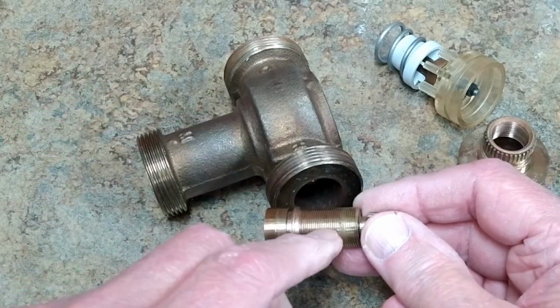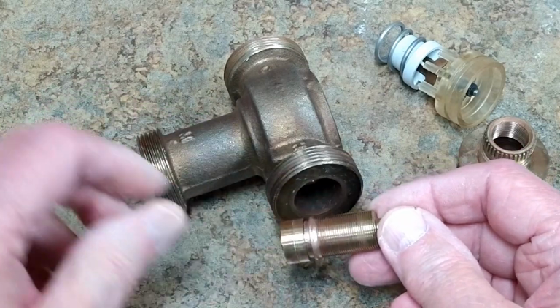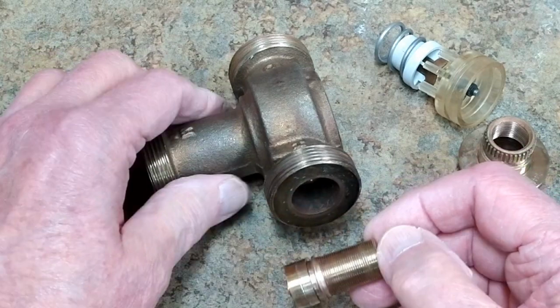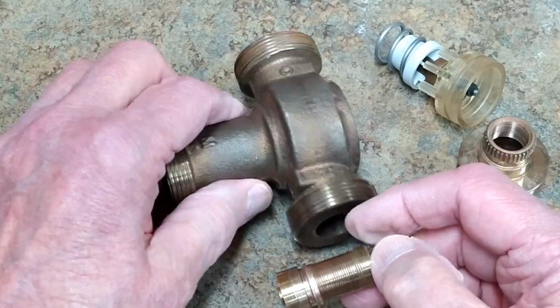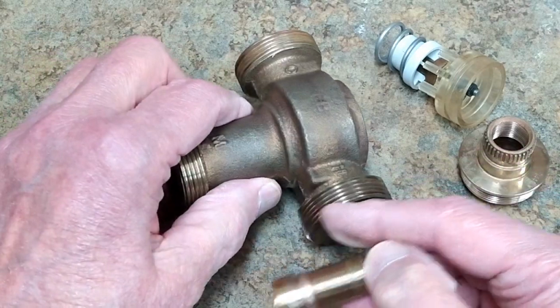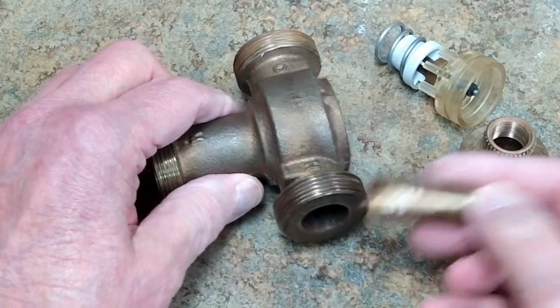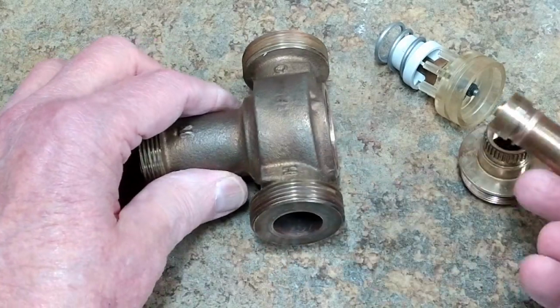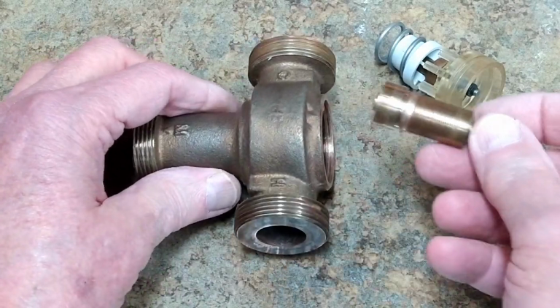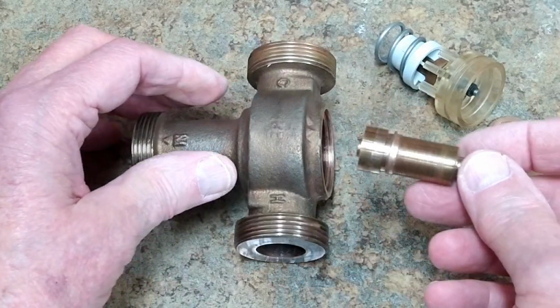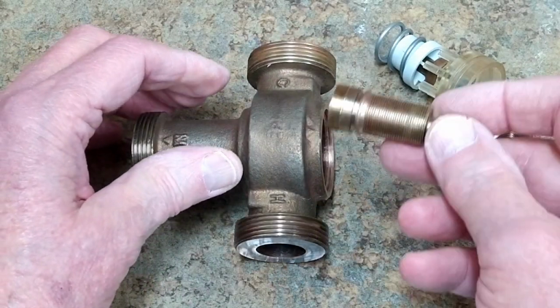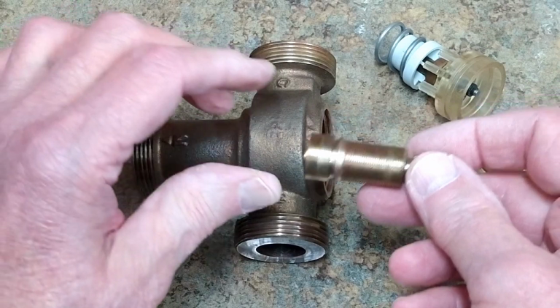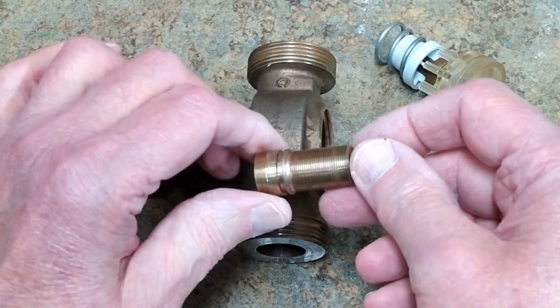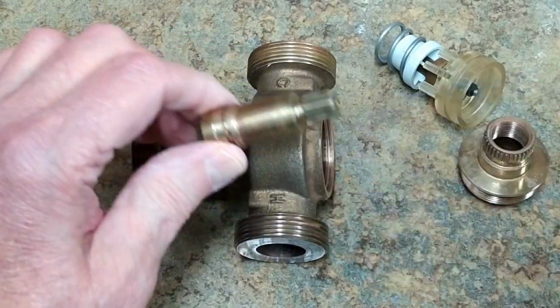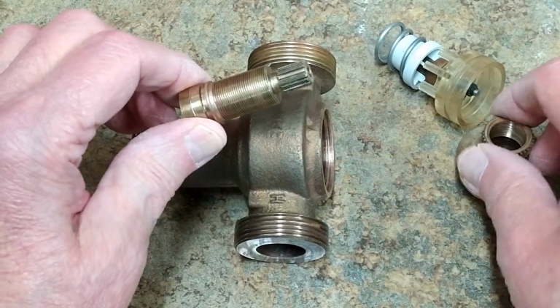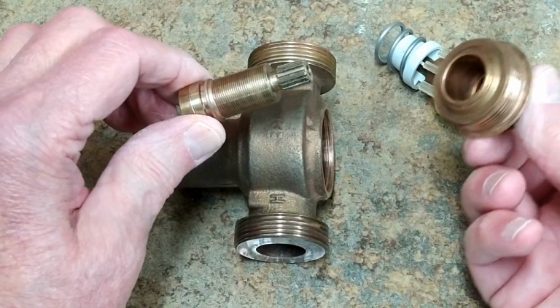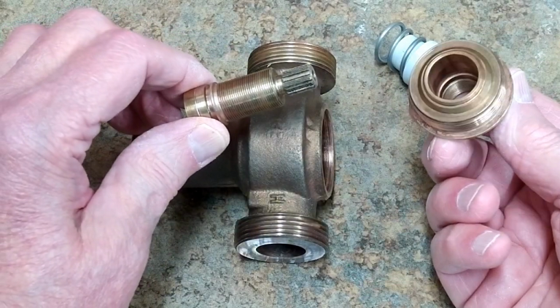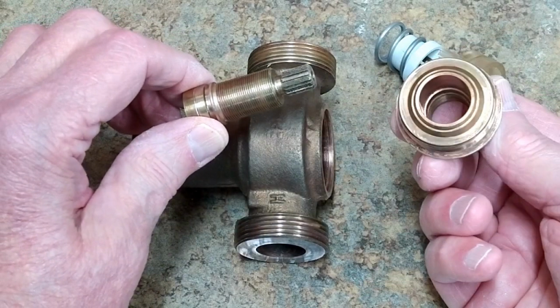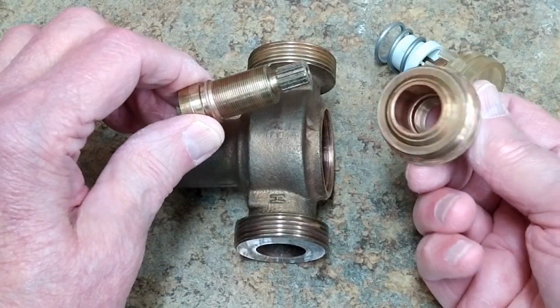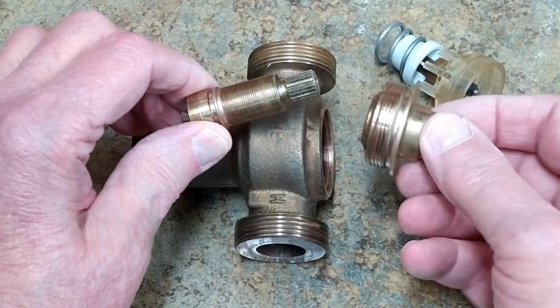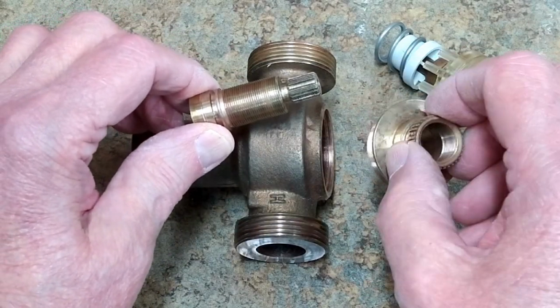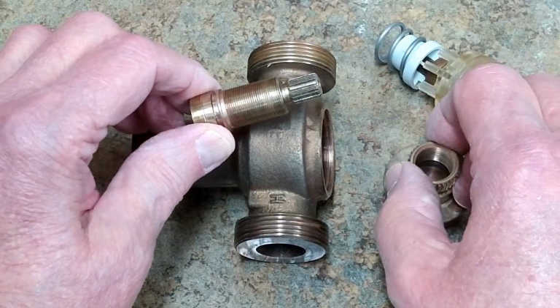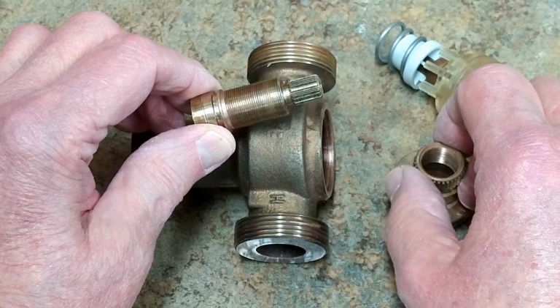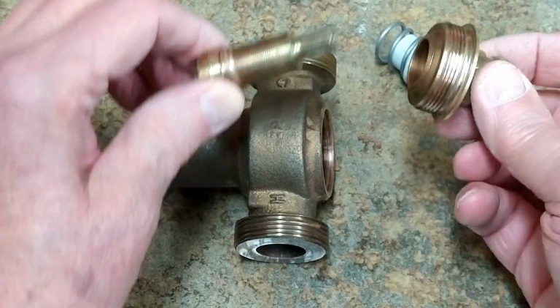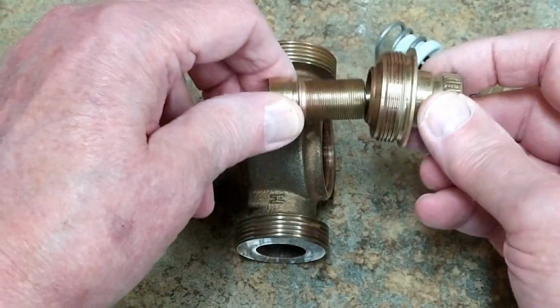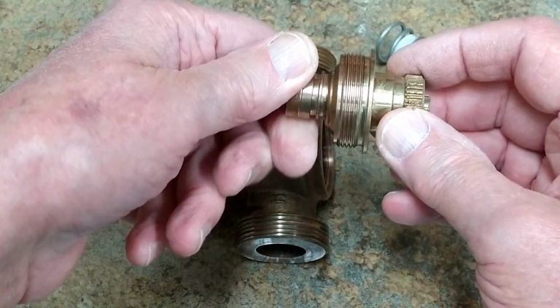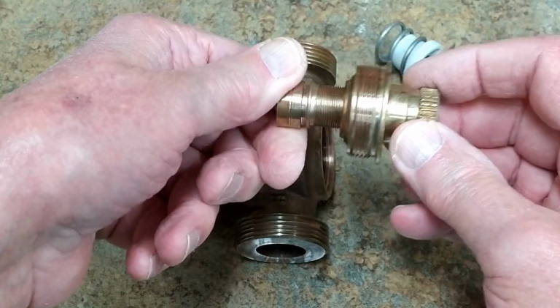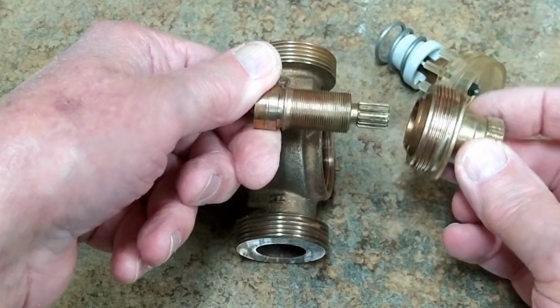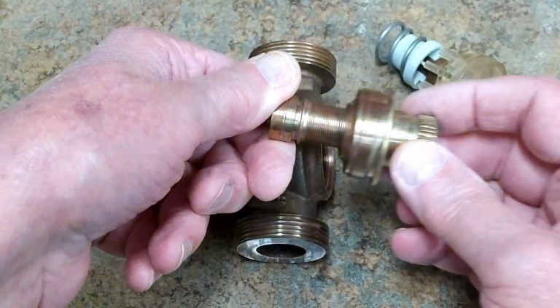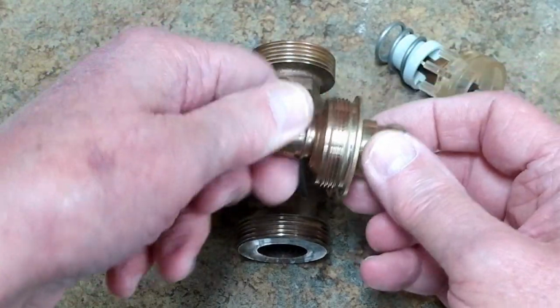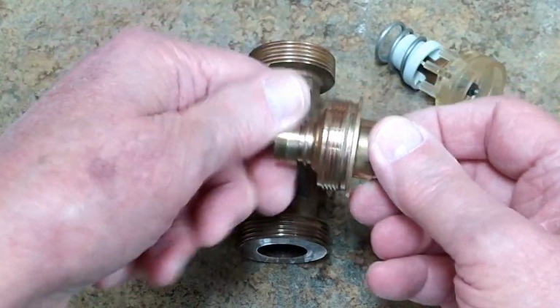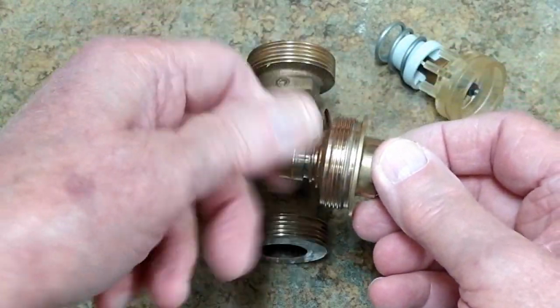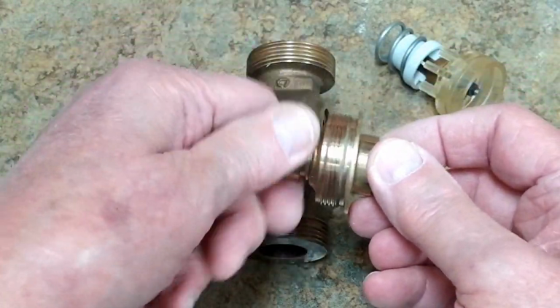When you put this in vinegar, a lot of it will turn kind of a pinkish color. I ran this through the ultrasonic about two weeks ago and am just now getting around to doing this part of the video. You get your rebuild kit and put all these pieces in there.